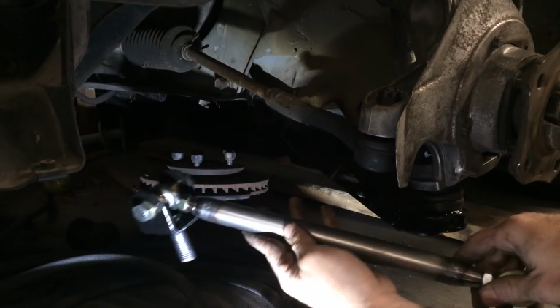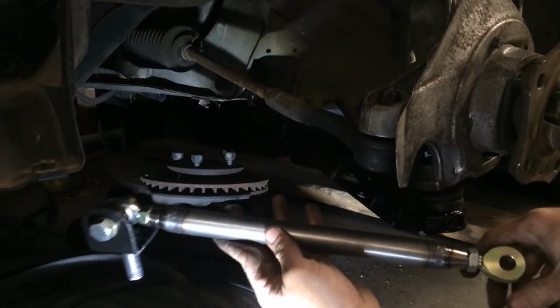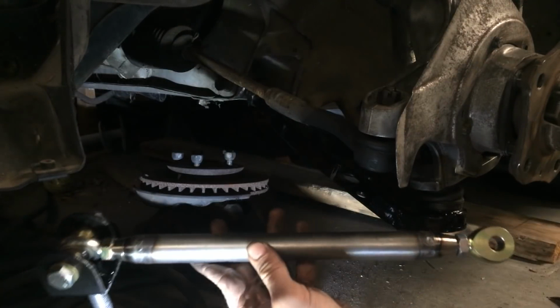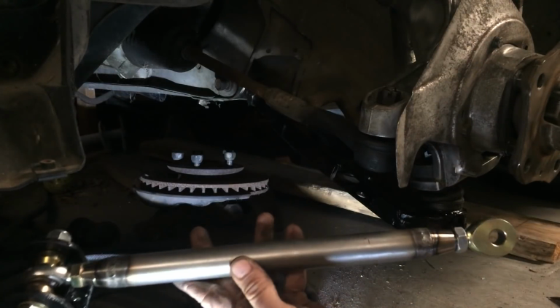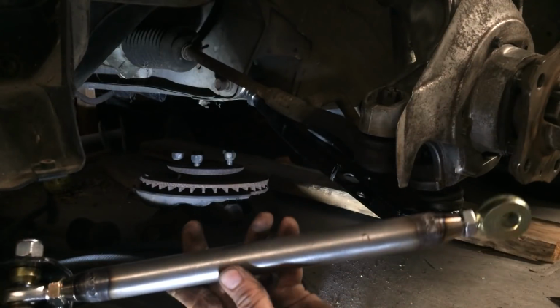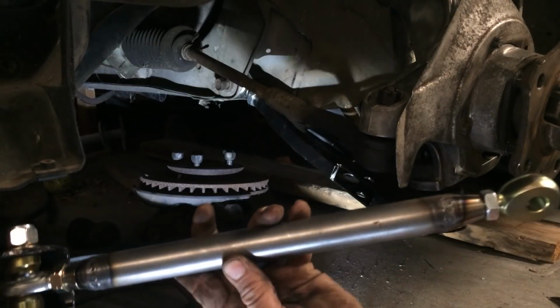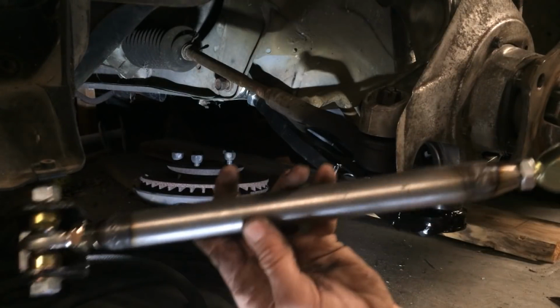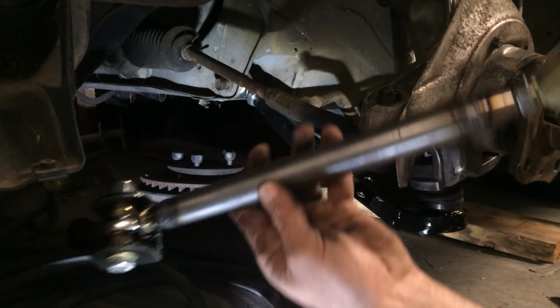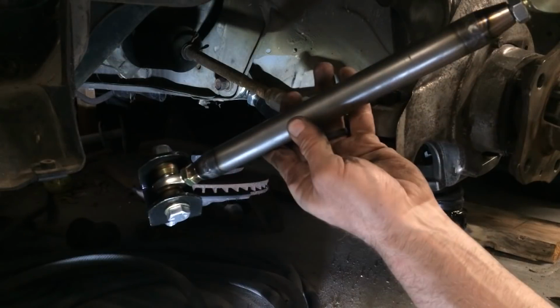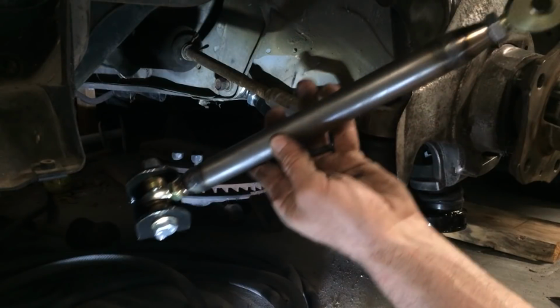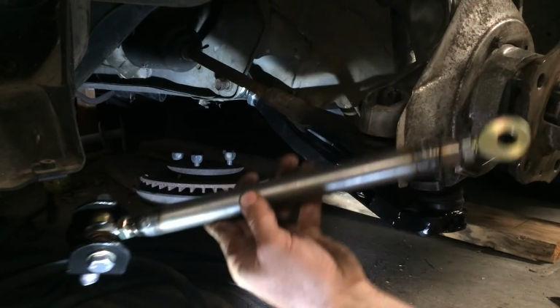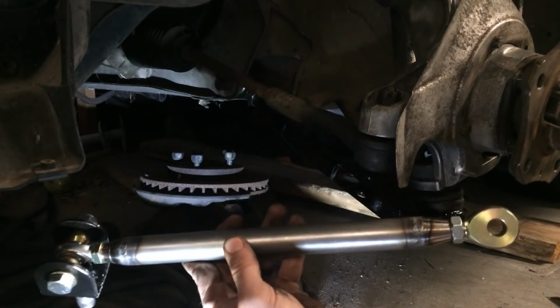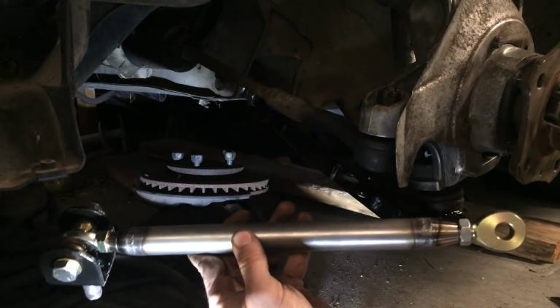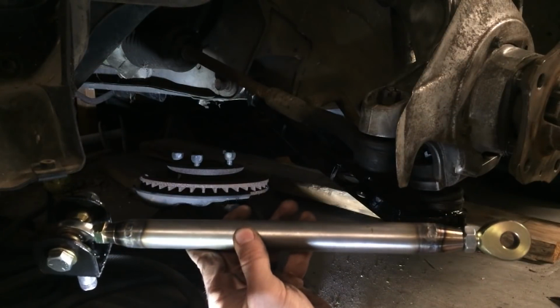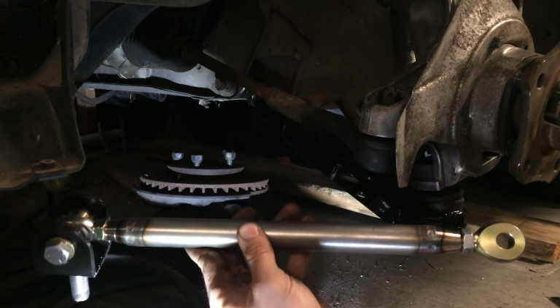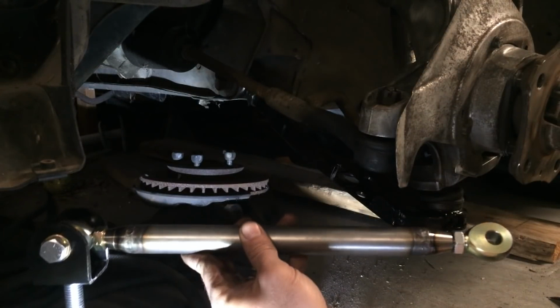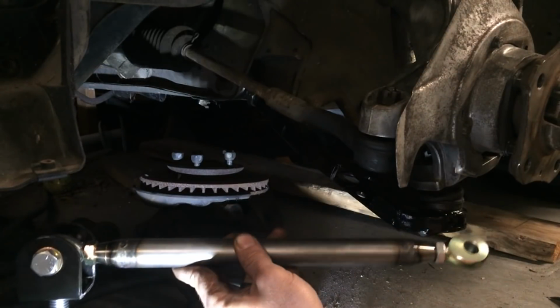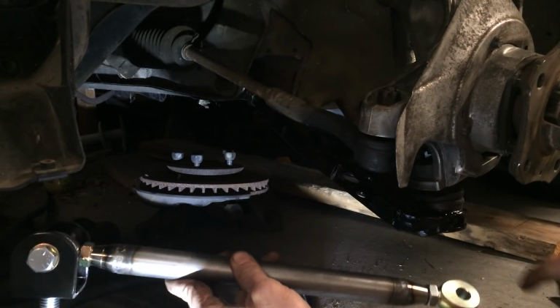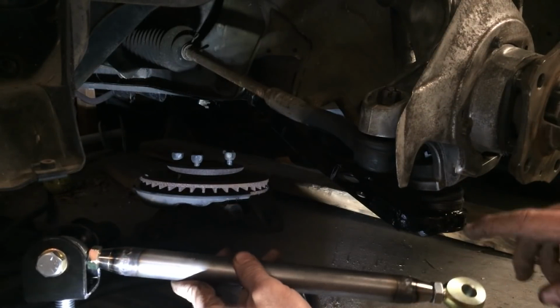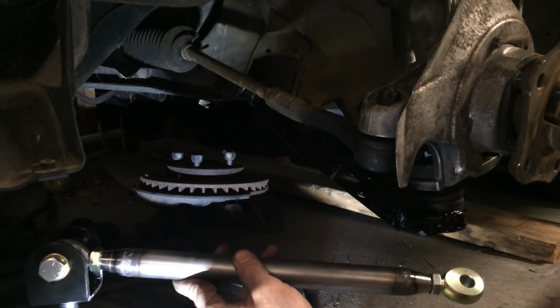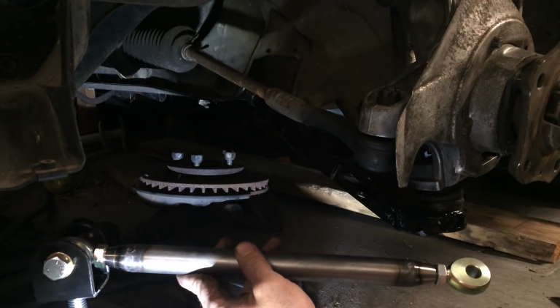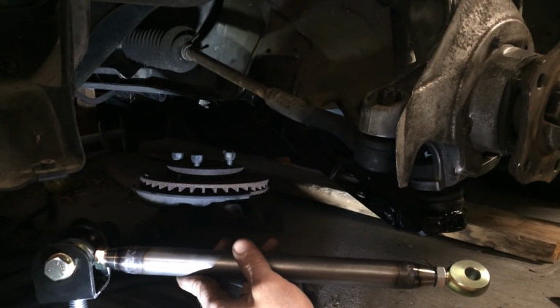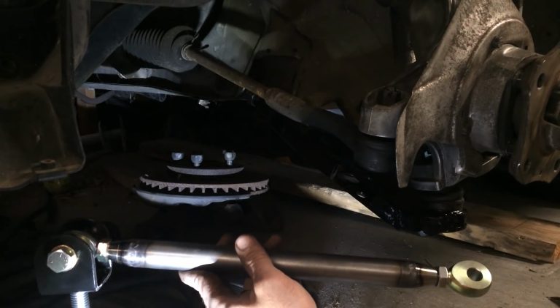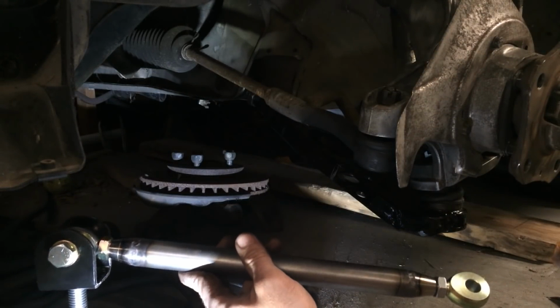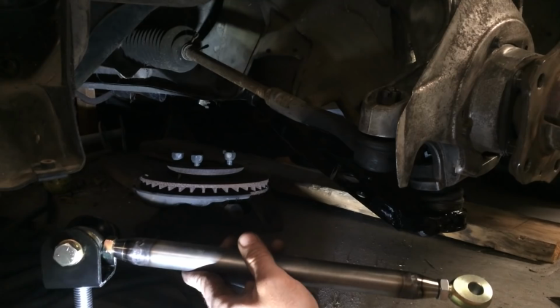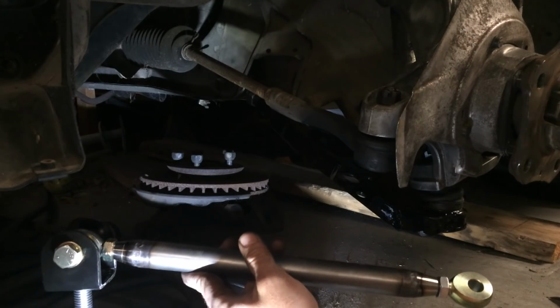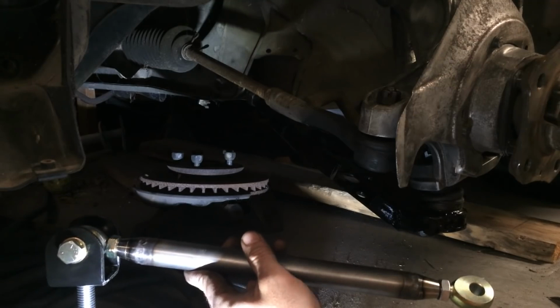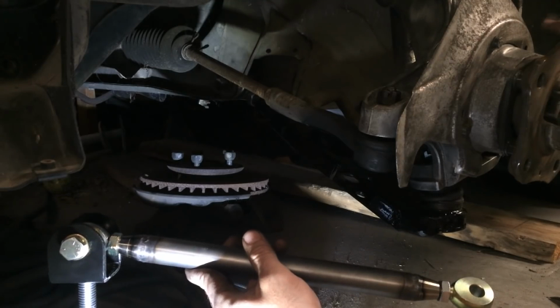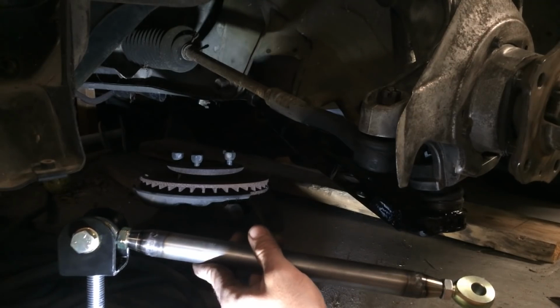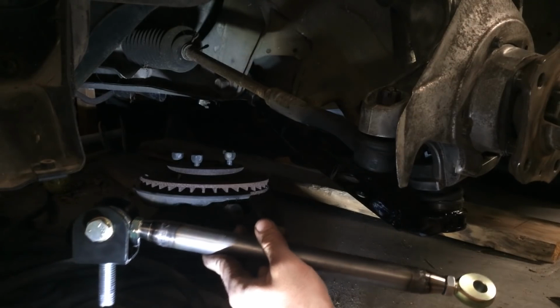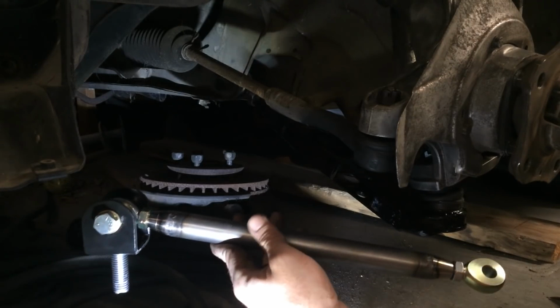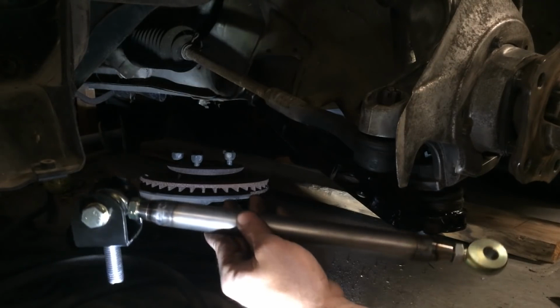Now that I've got this arm completely welded up, we're going to do our last mock fitment to see how everything fits, and then we're going to move on and get the brakes on to see how that works out.